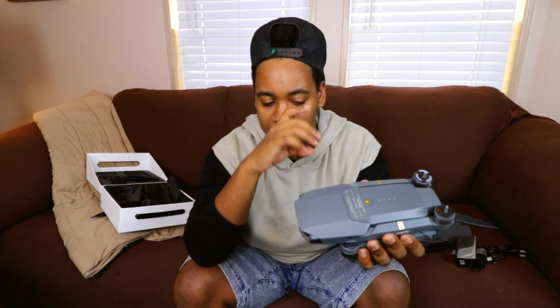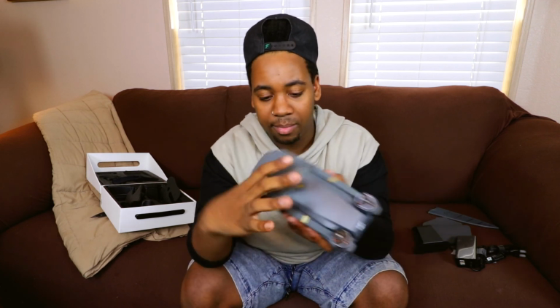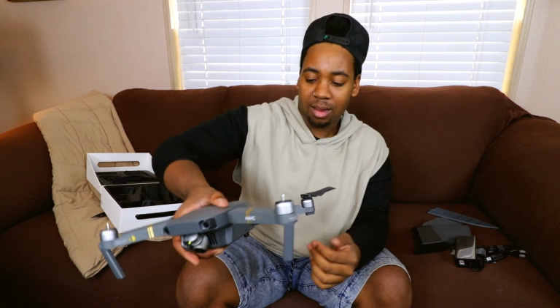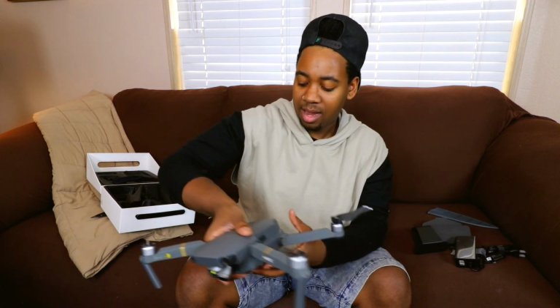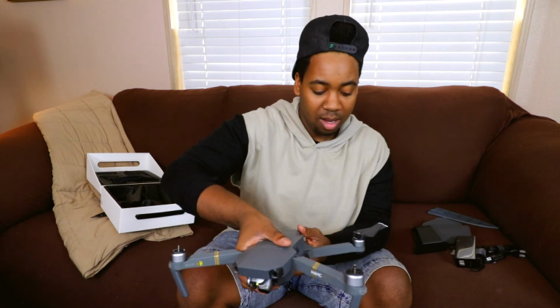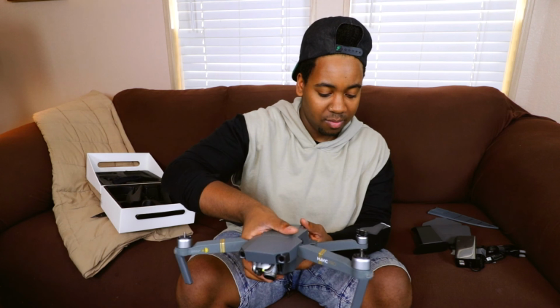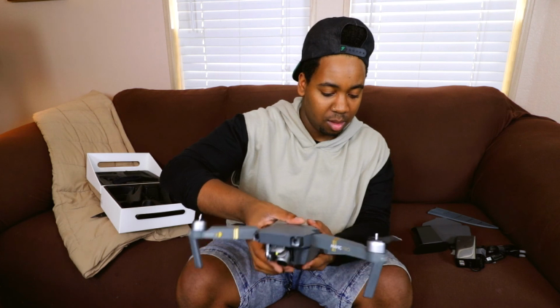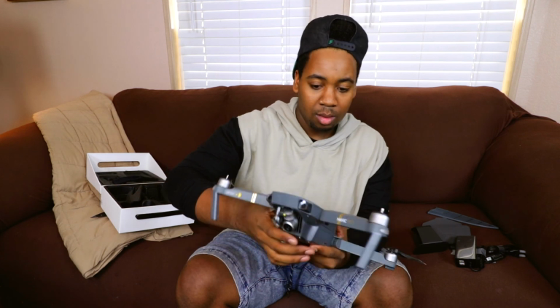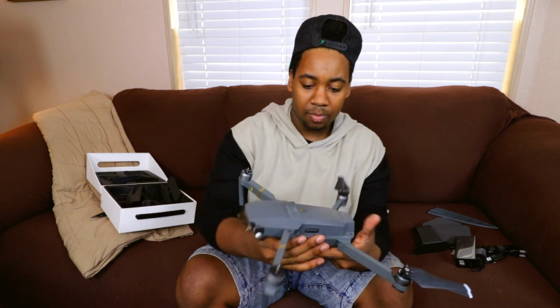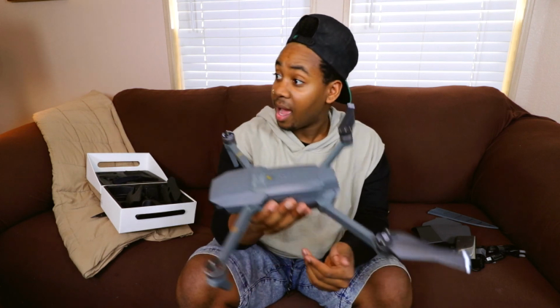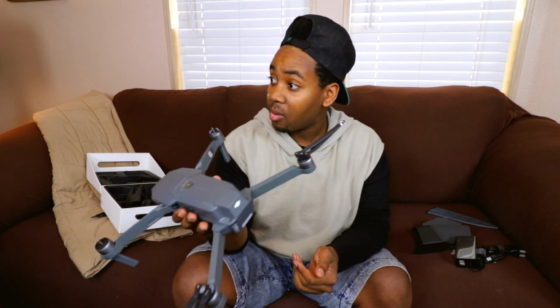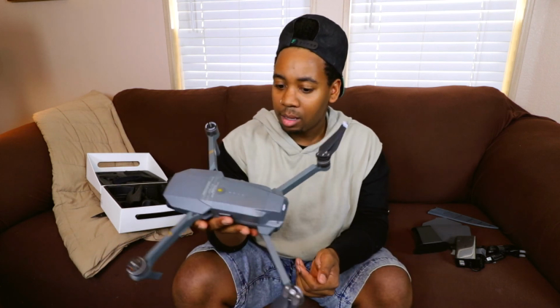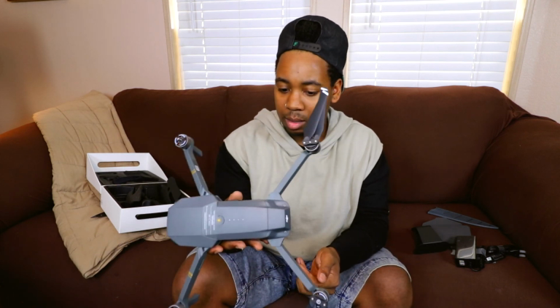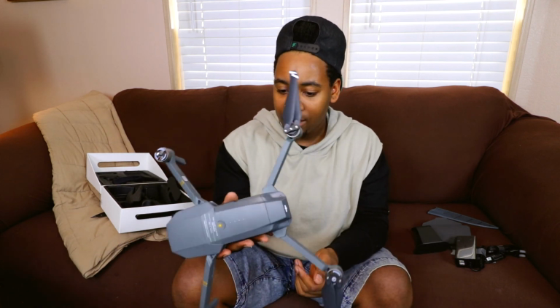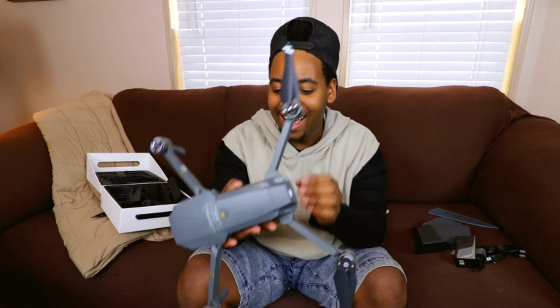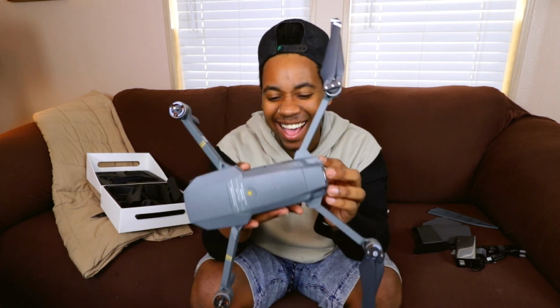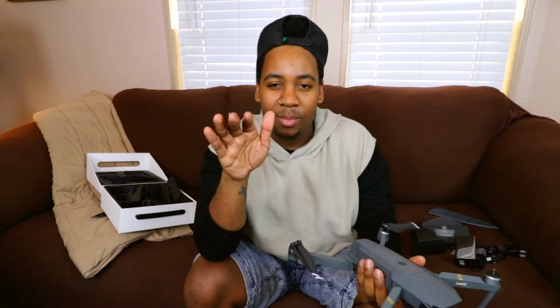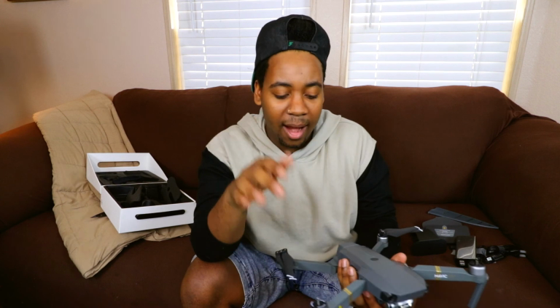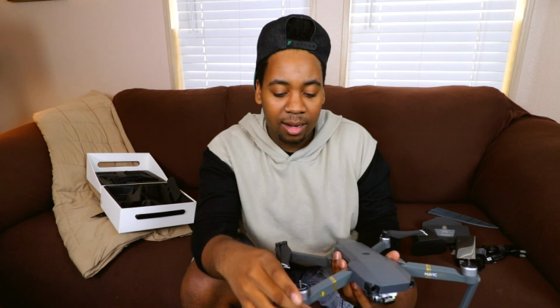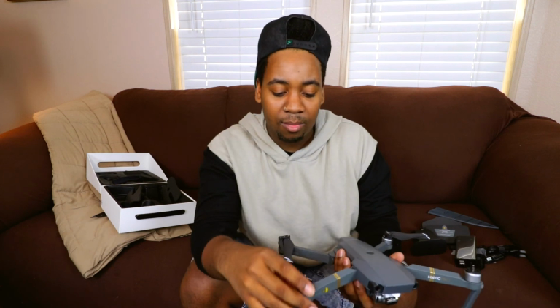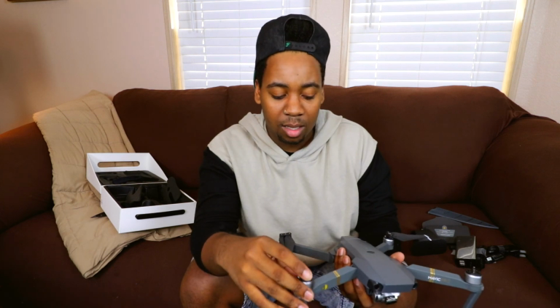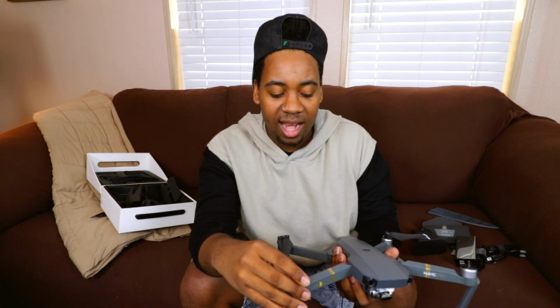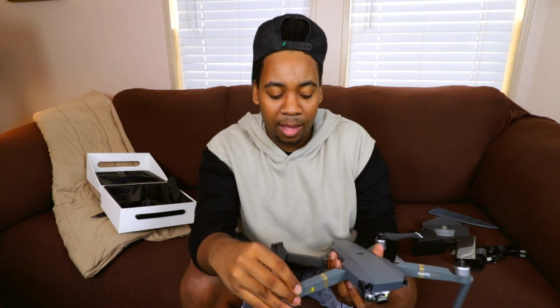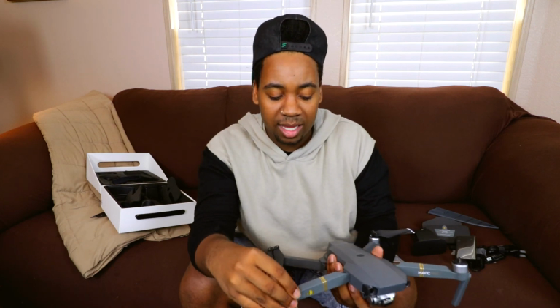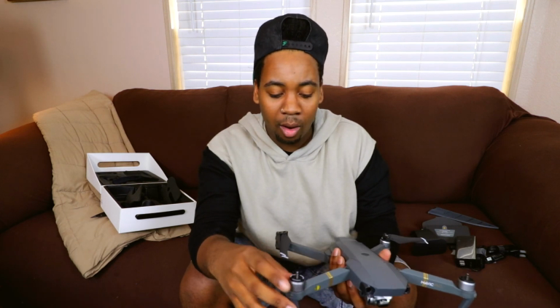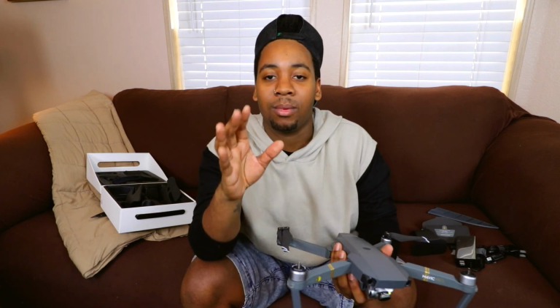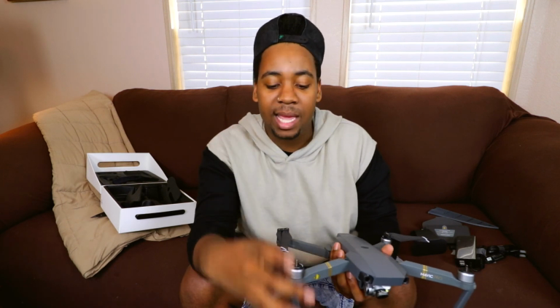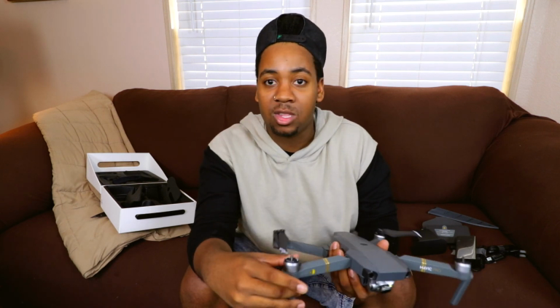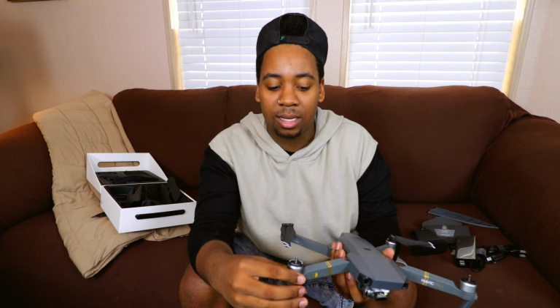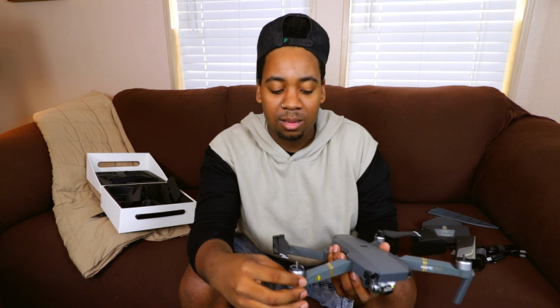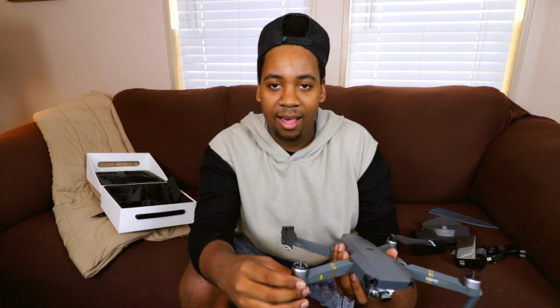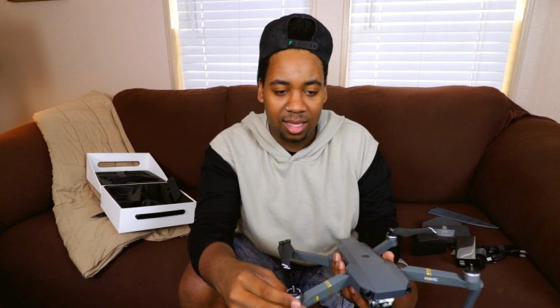So yeah, all right, there we go. That's pretty high-tech. Let's go spy on some people! And so the next clips you'll see are me actually trying to fly this thing.